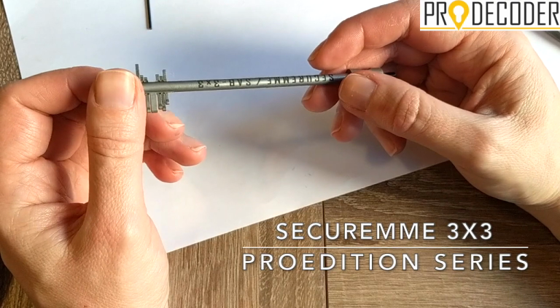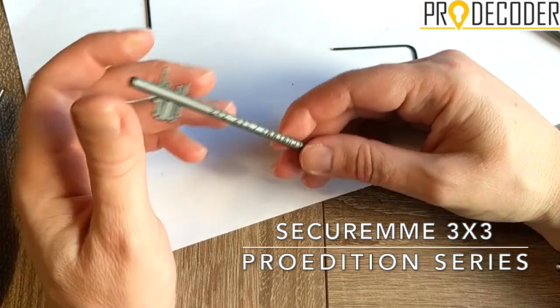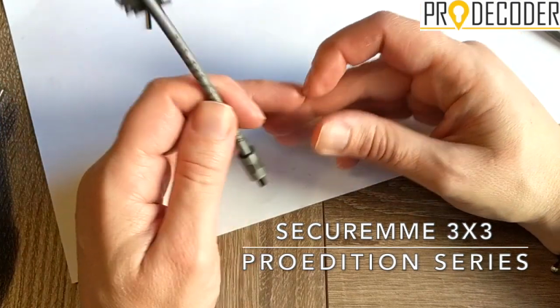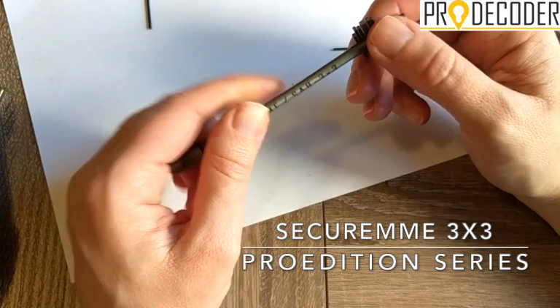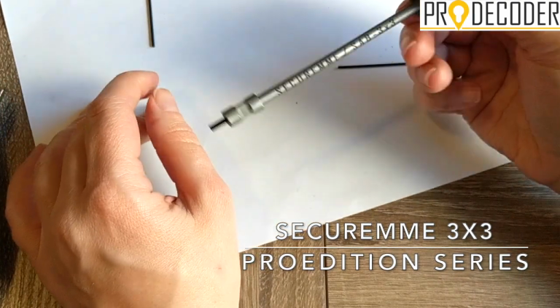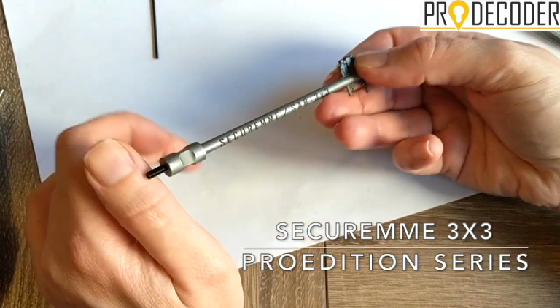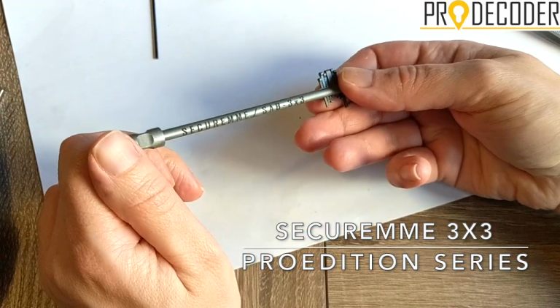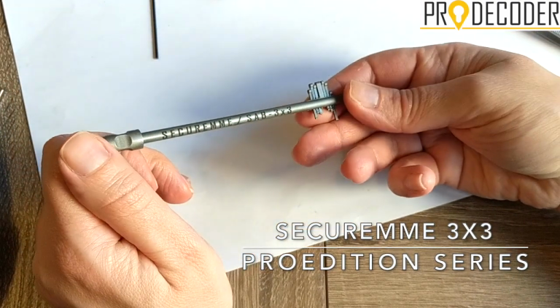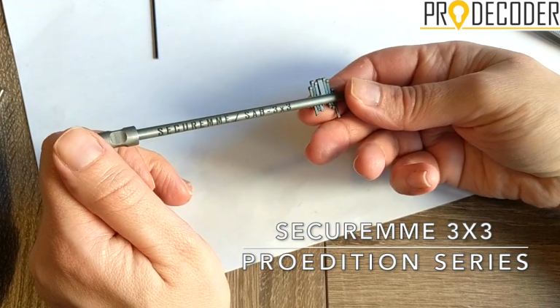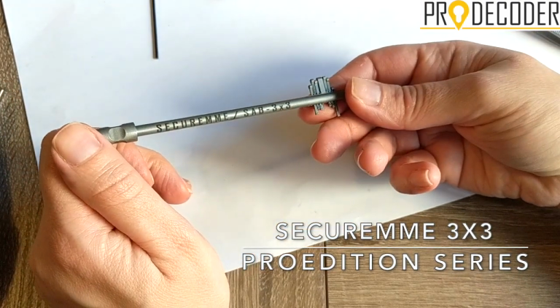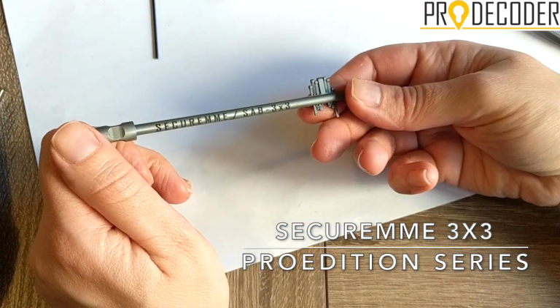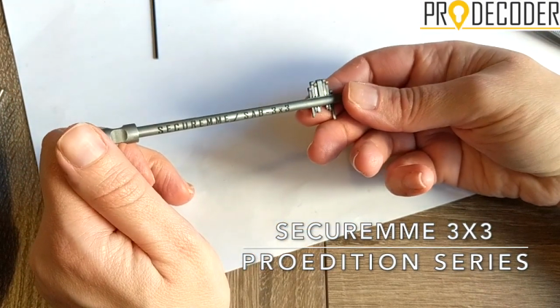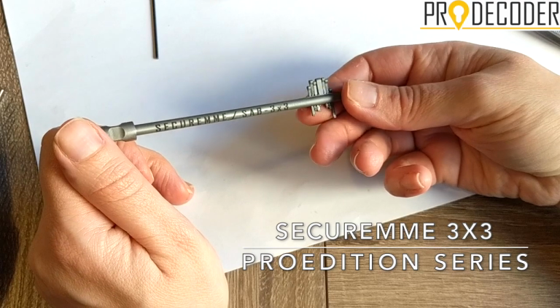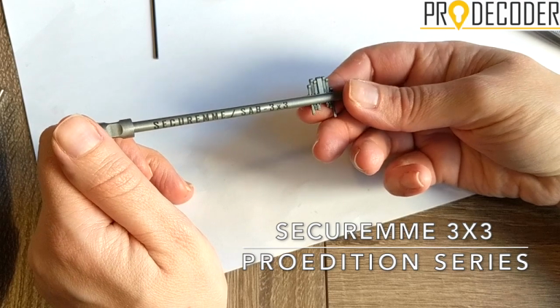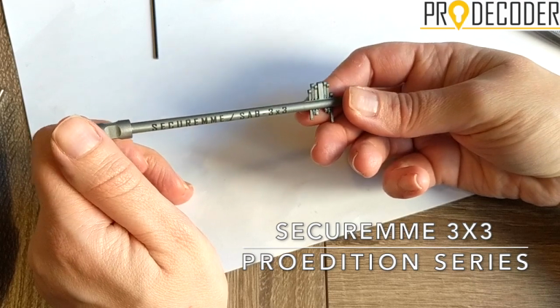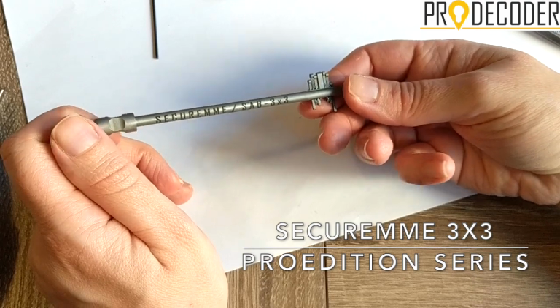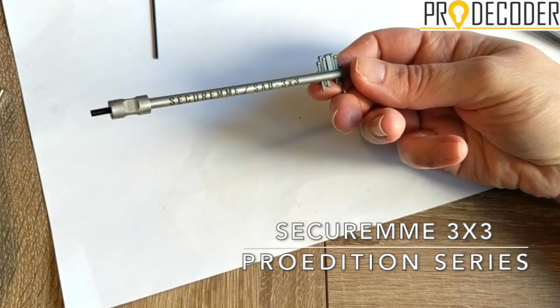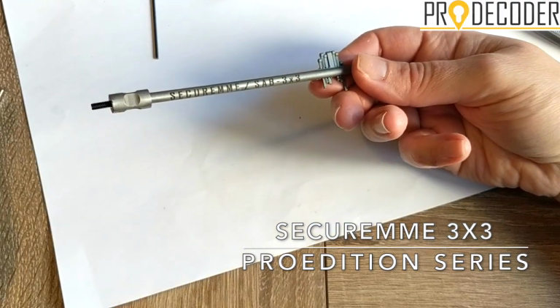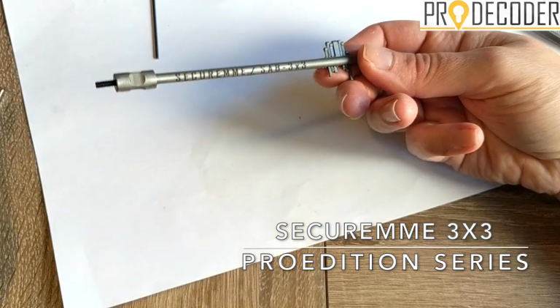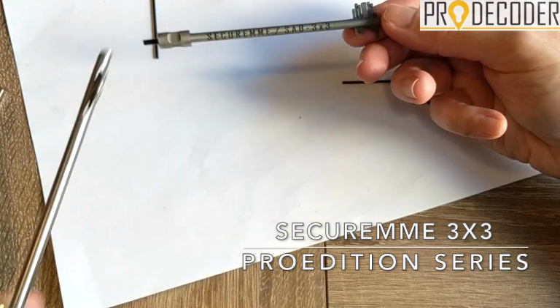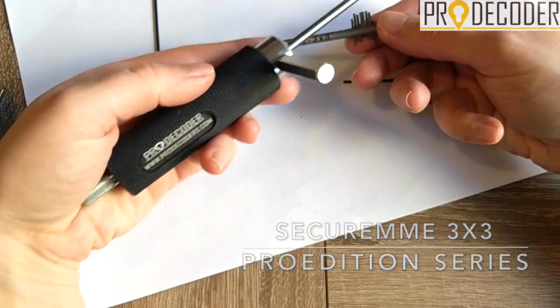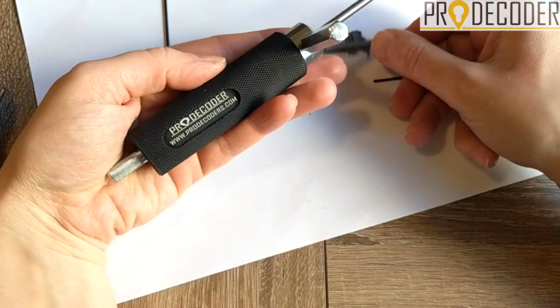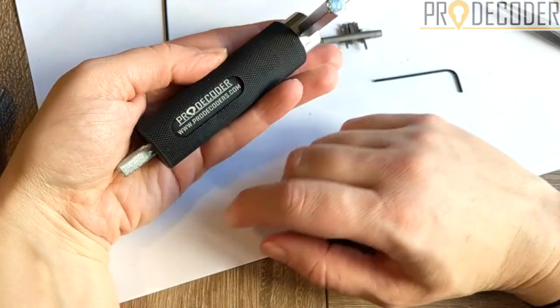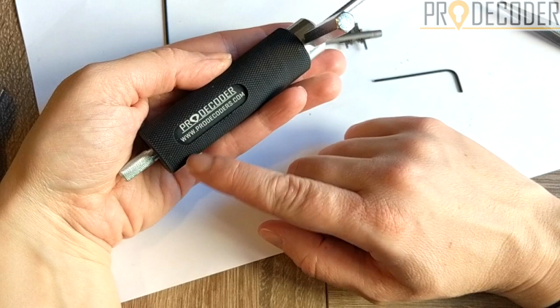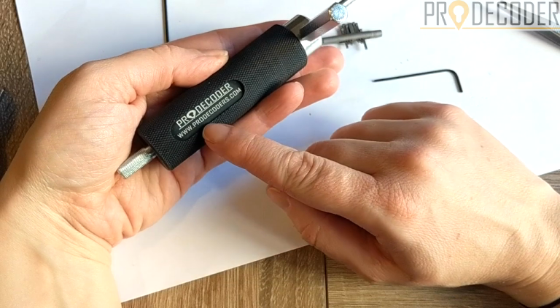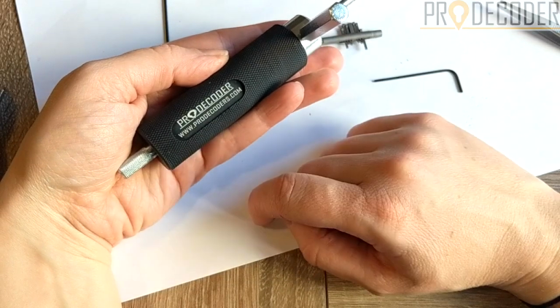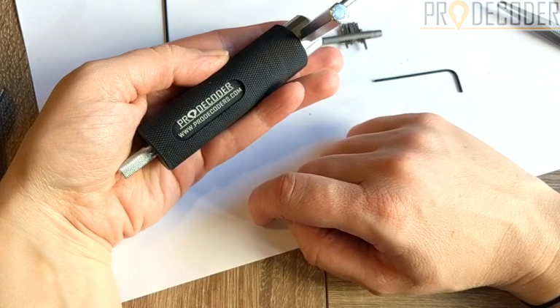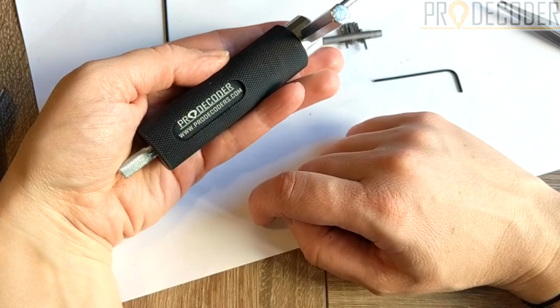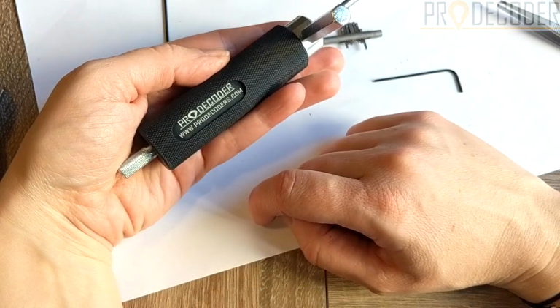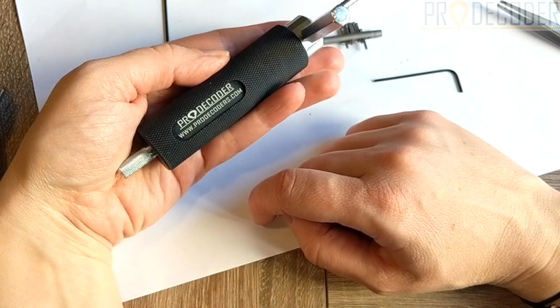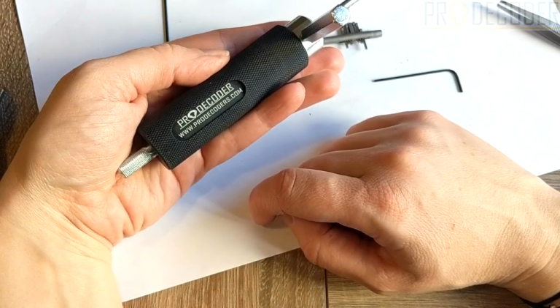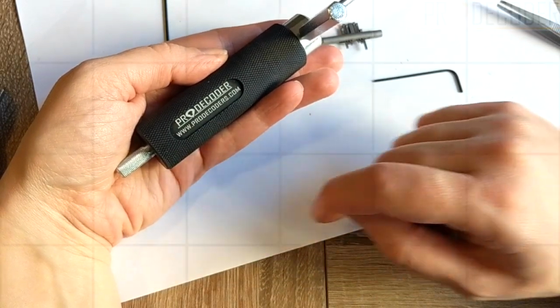I hope this video was useful. This was the SecureM and Sub 3 plus 3 stick, part of the Pro Edition series. The whole series can be found on our website, prodecoders.com. Thanks for watching.